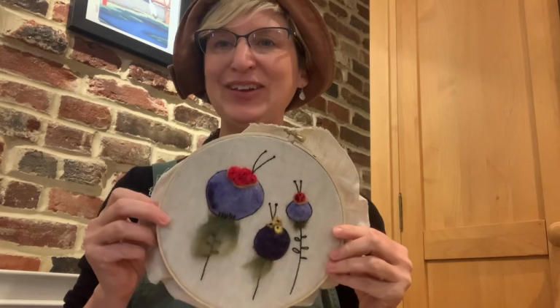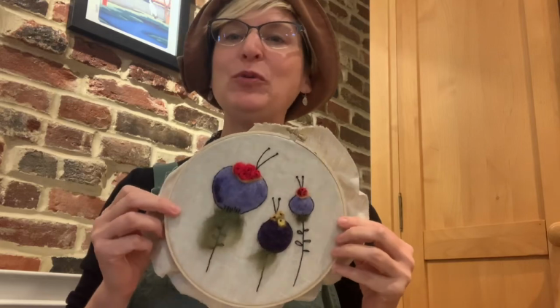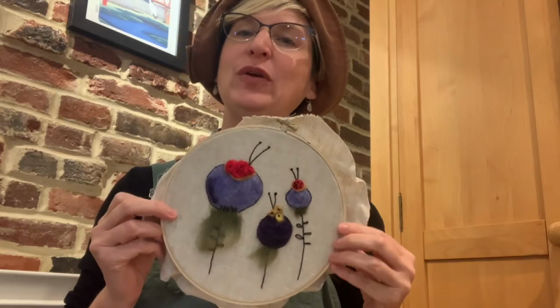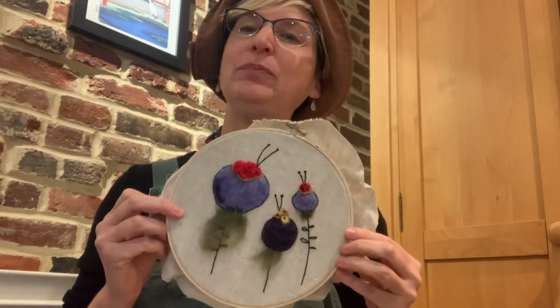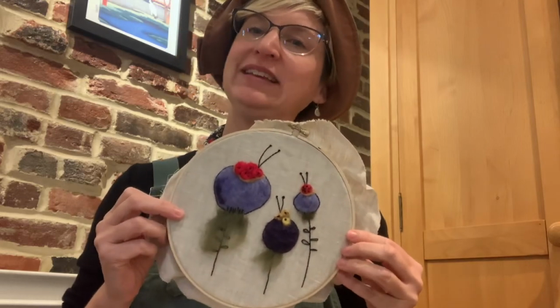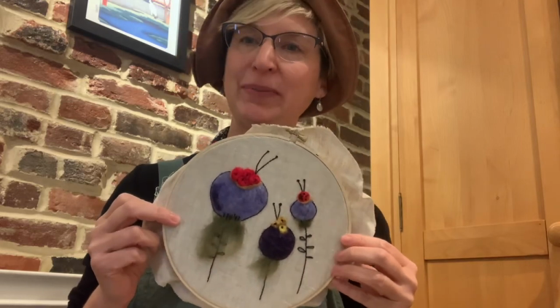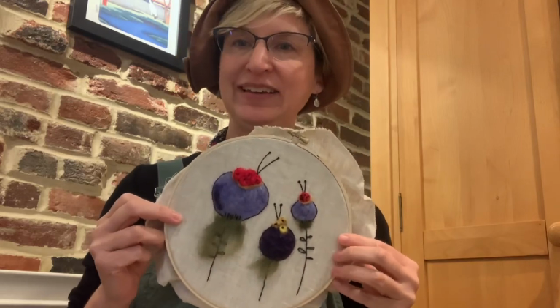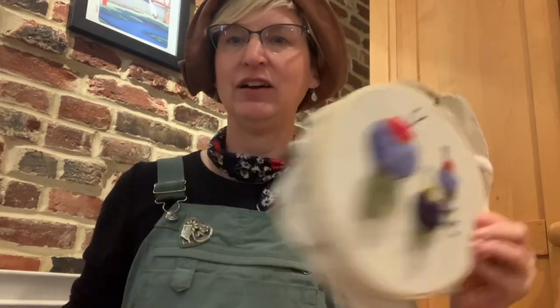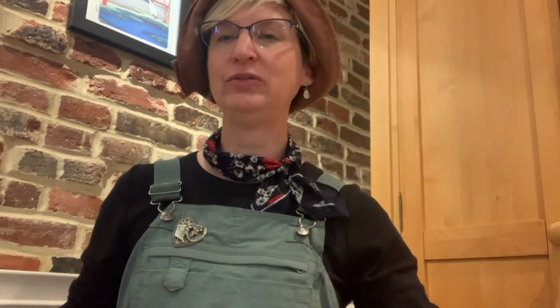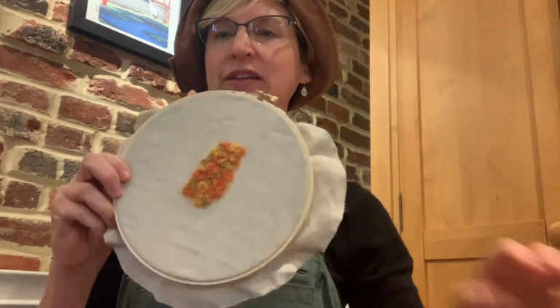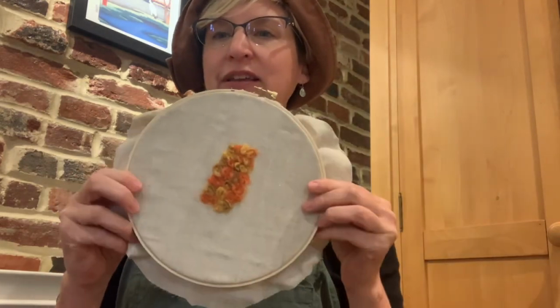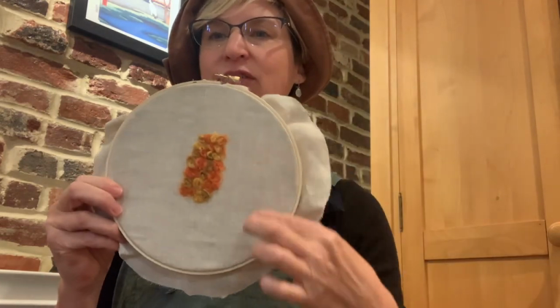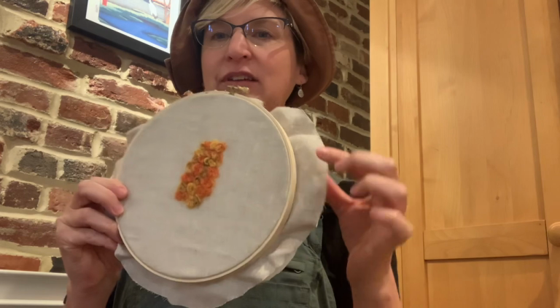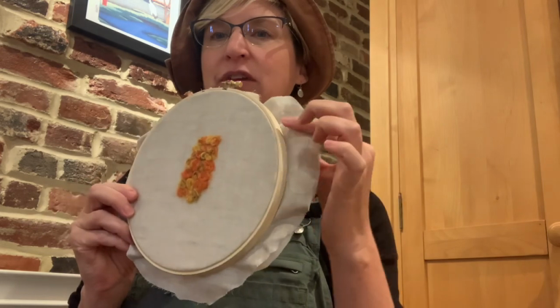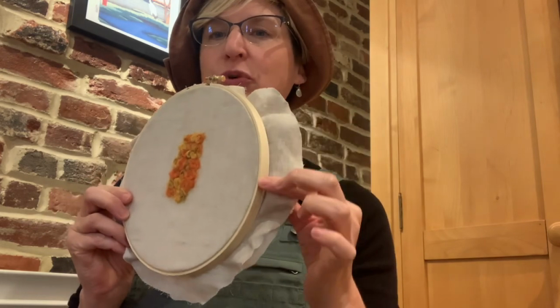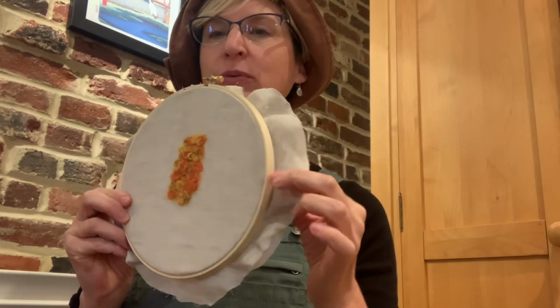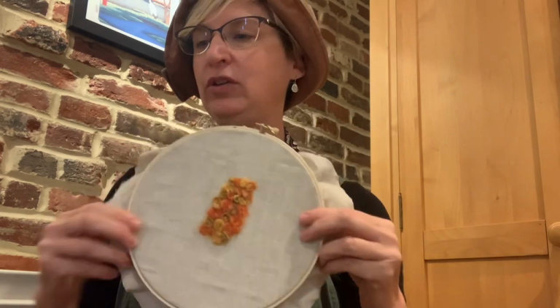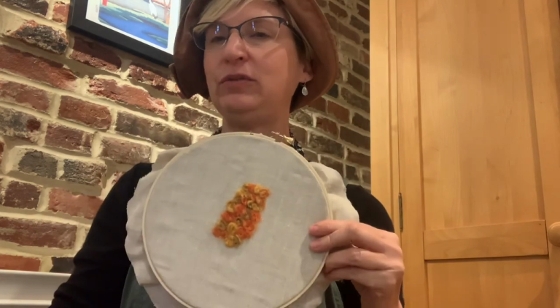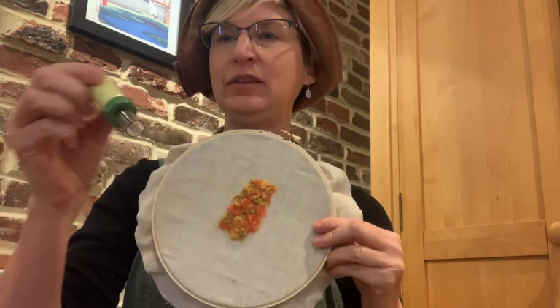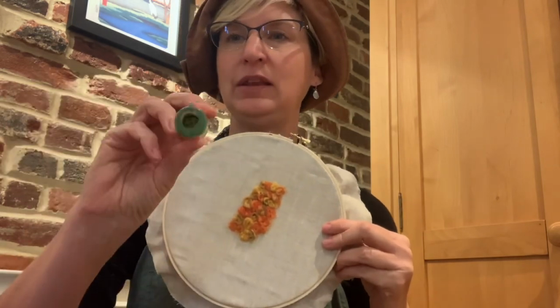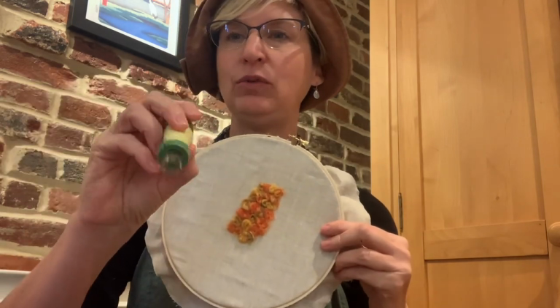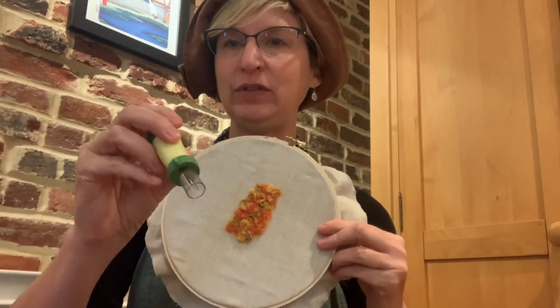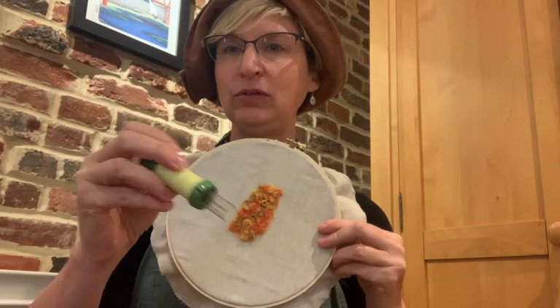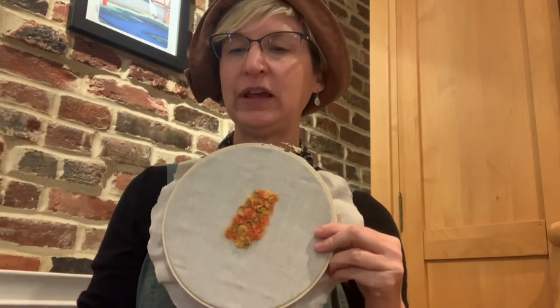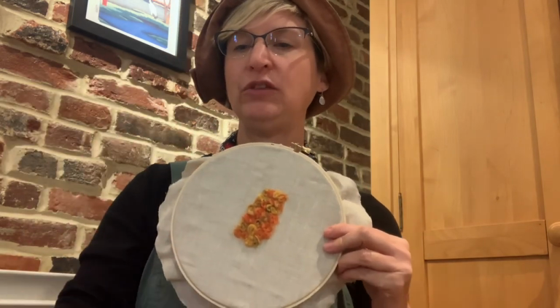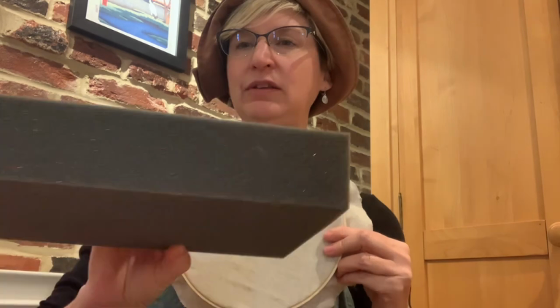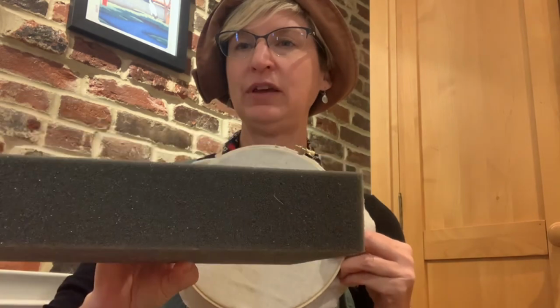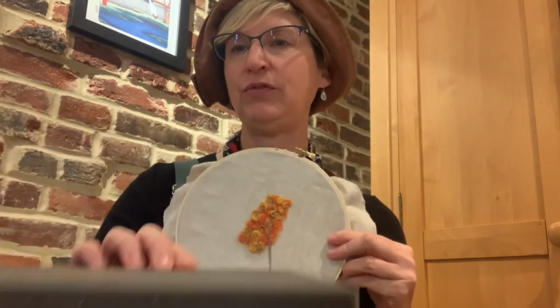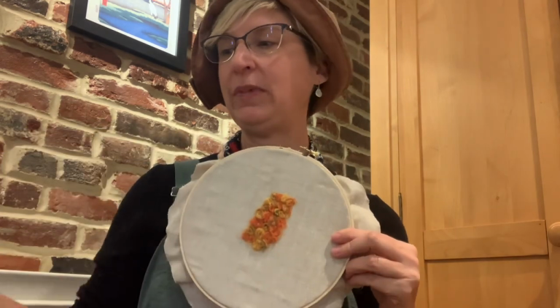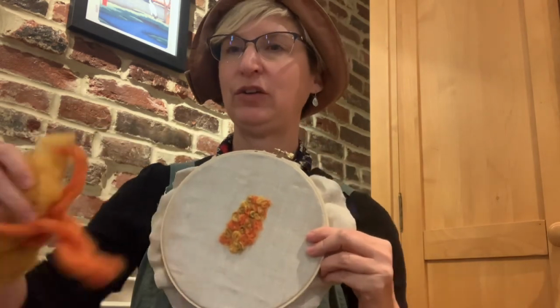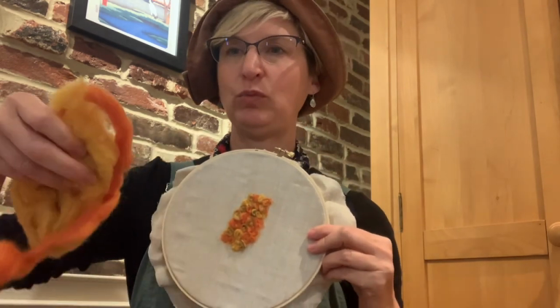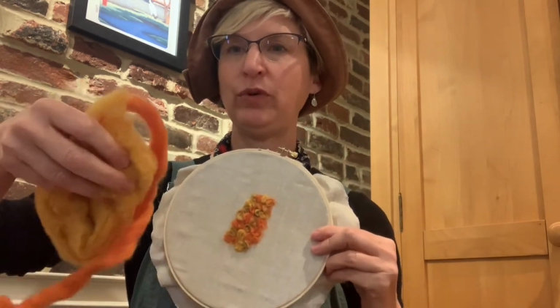Hello, I'm going to show you how to do basic needle felt painting. All you'll need is canvas, an embroidery hoop, some needle felt needles, thick foam, and also some wool roving.